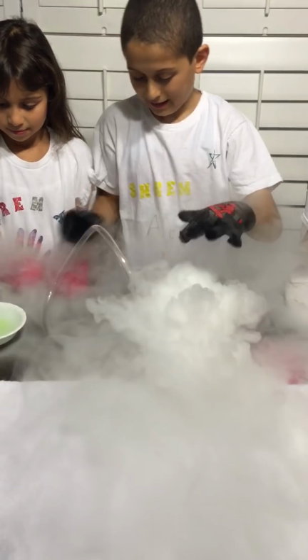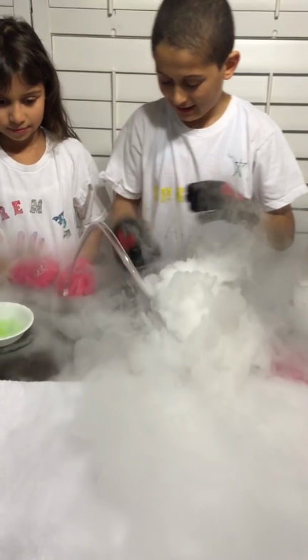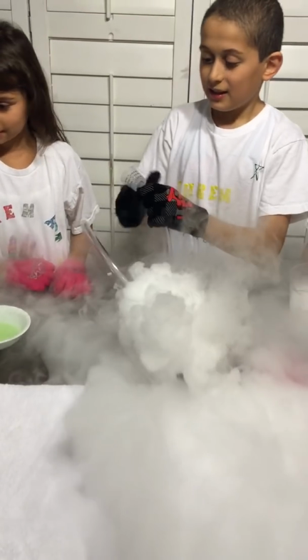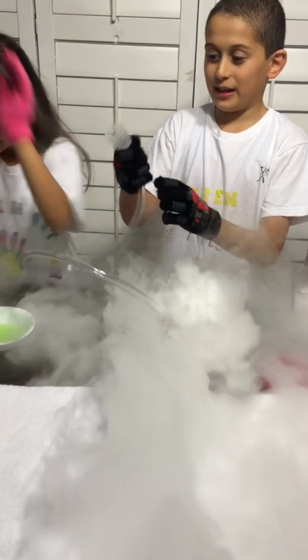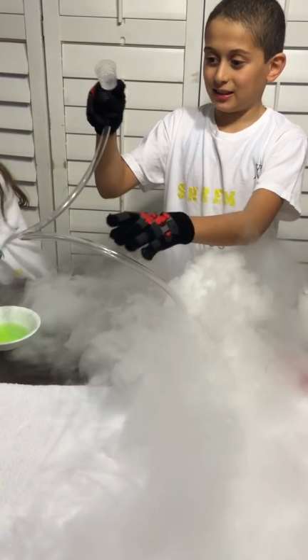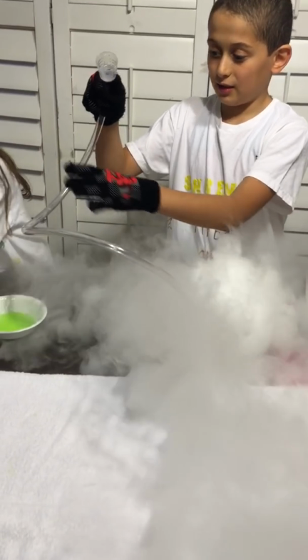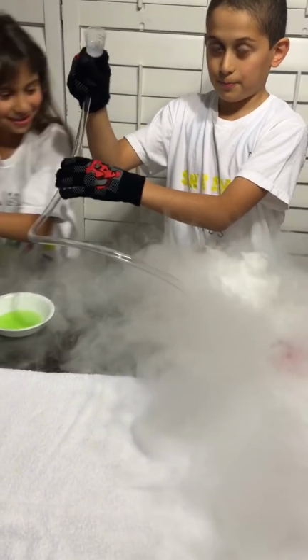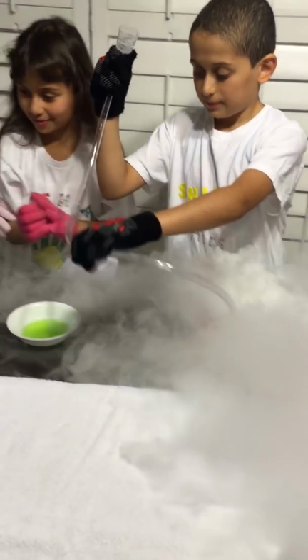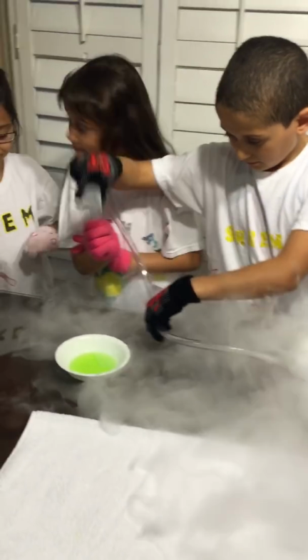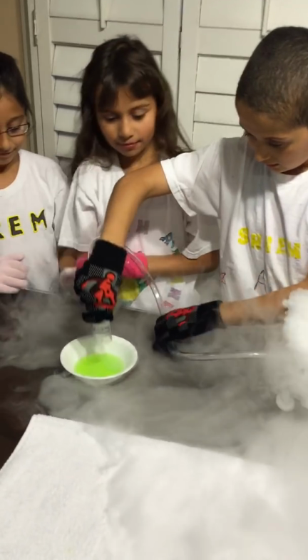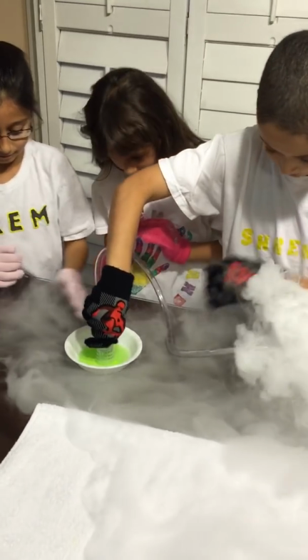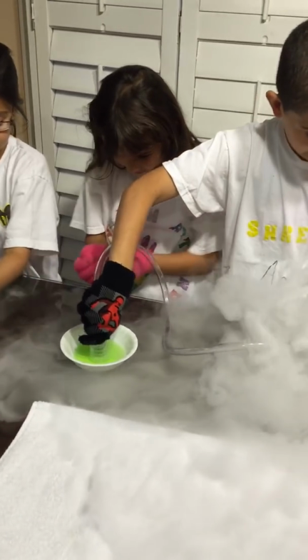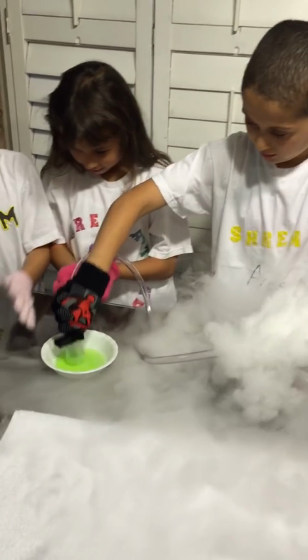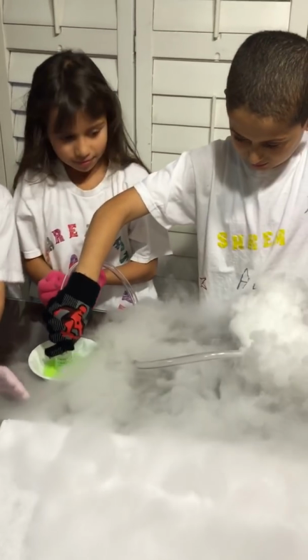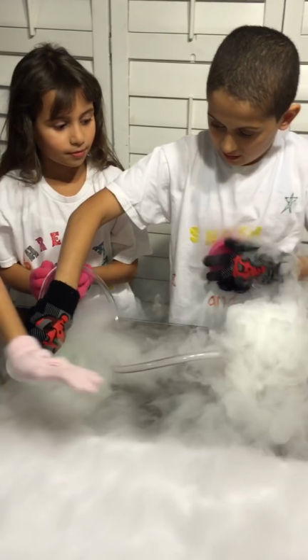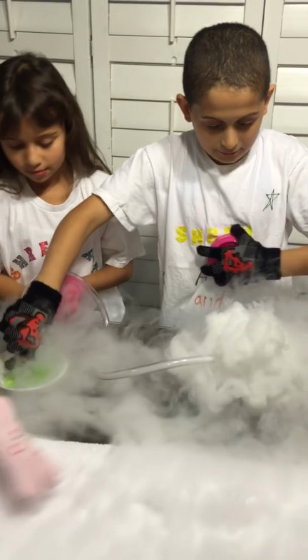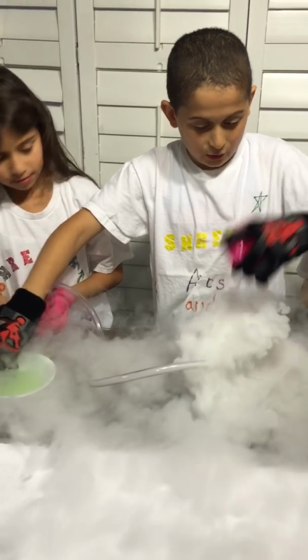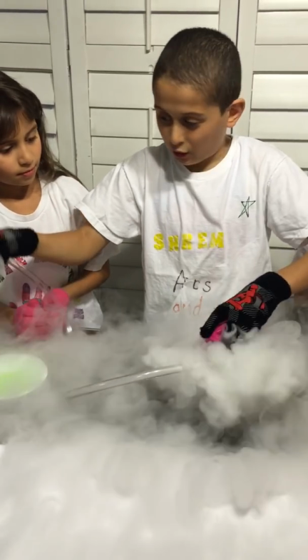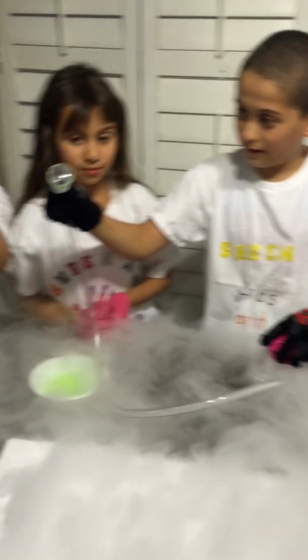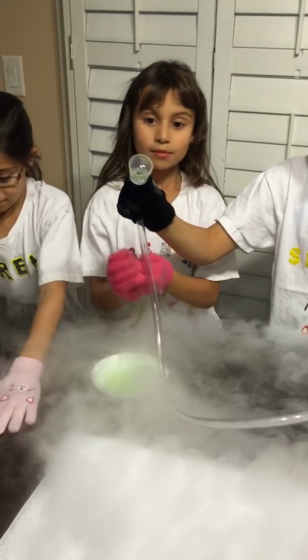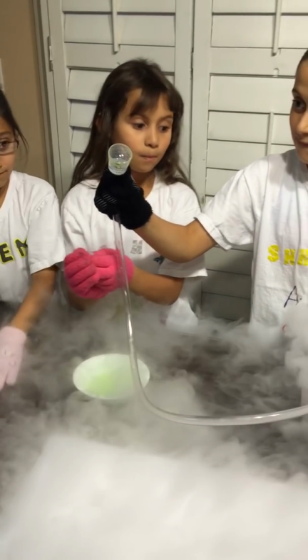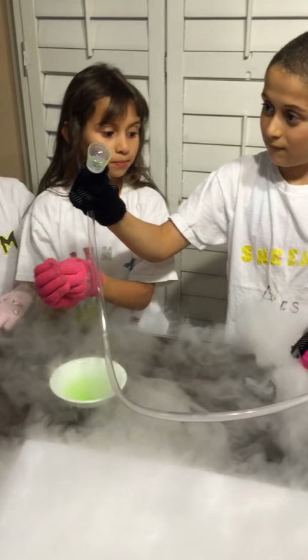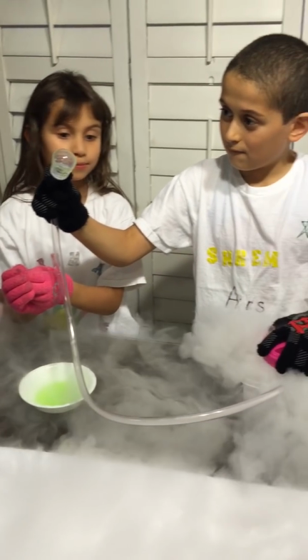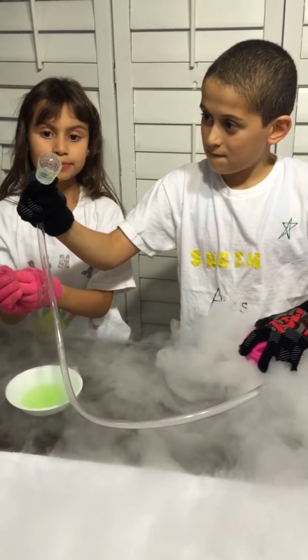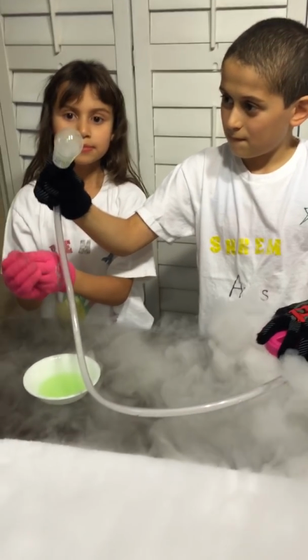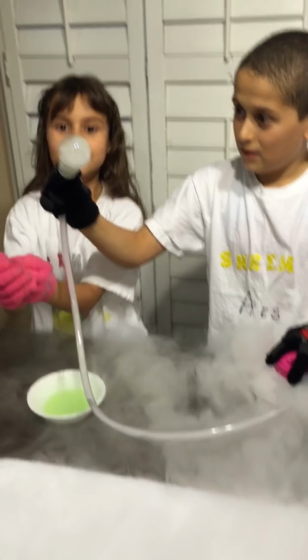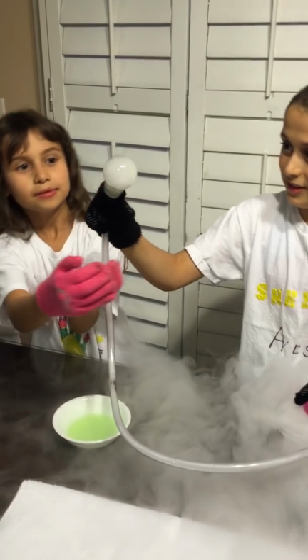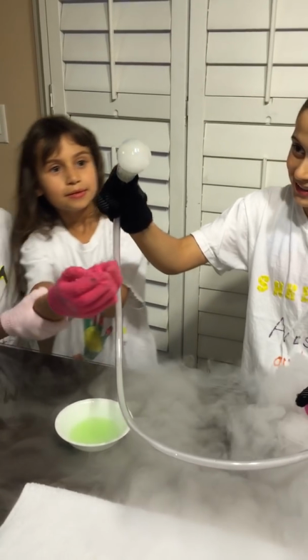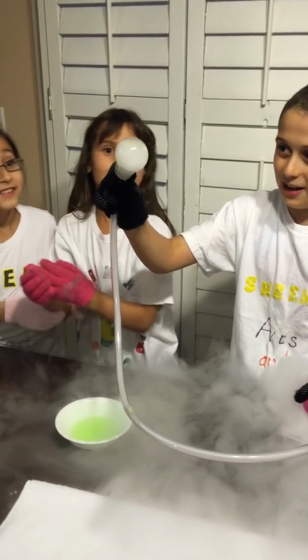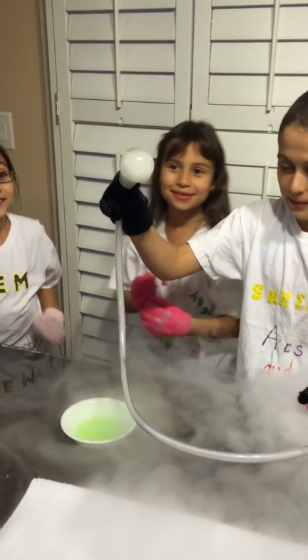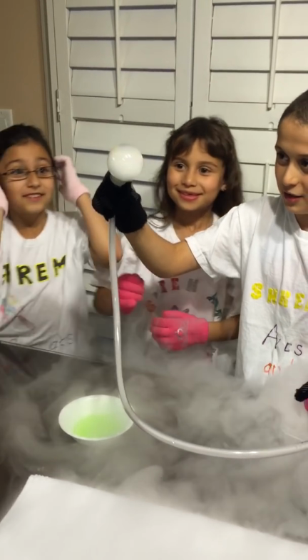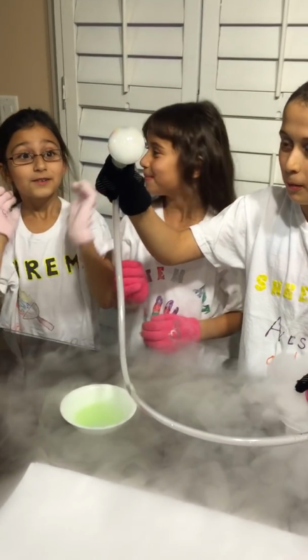And then you get the thing and put it in here. After you do that, close it. And that is how you make your bubbles. I got my bubbles.